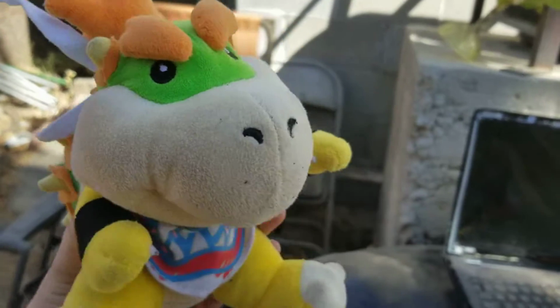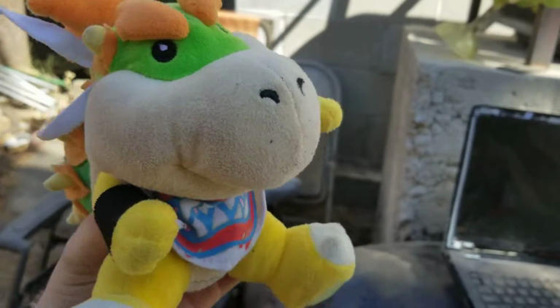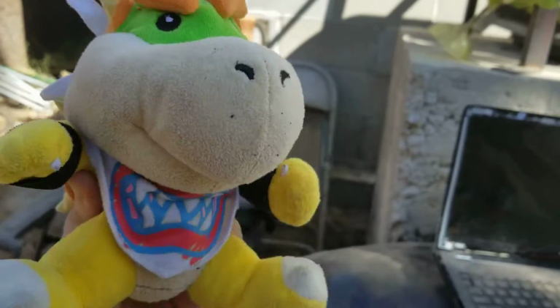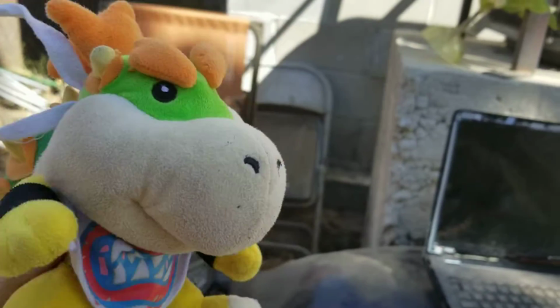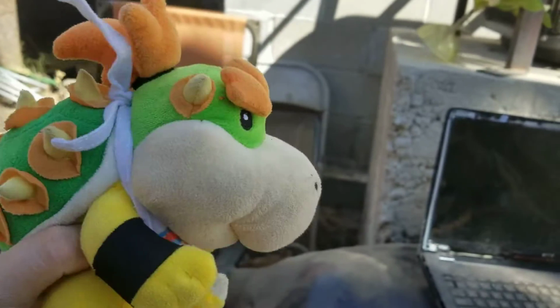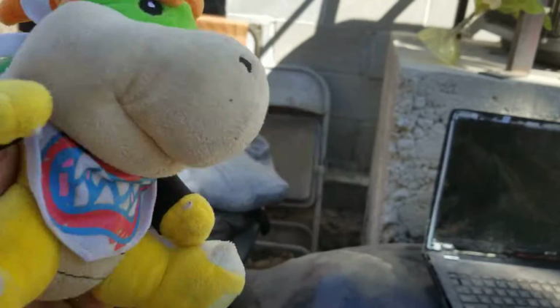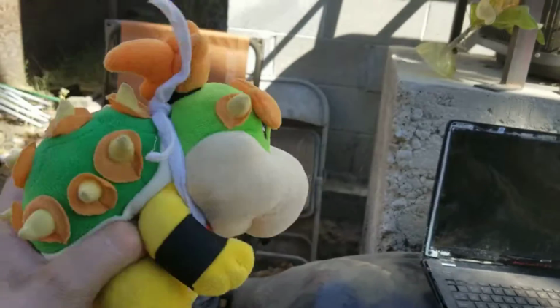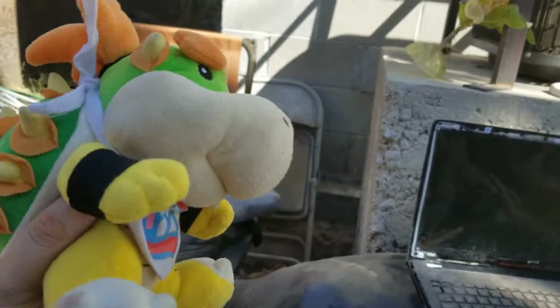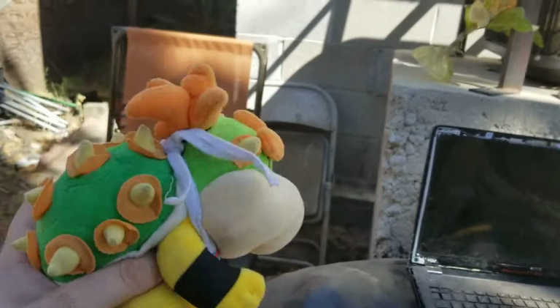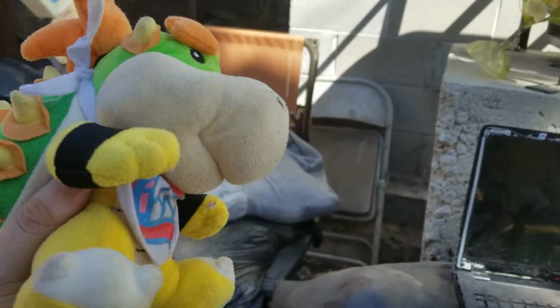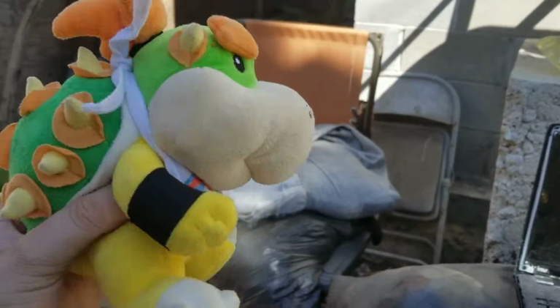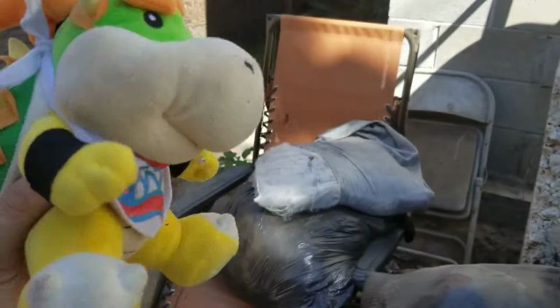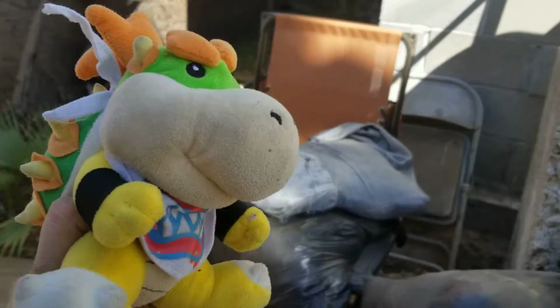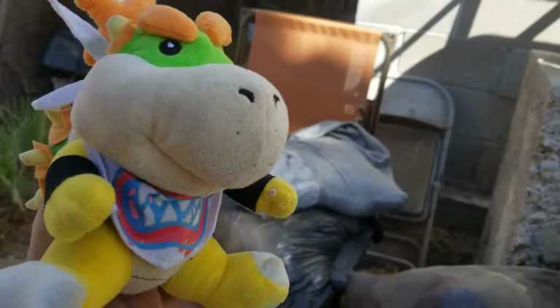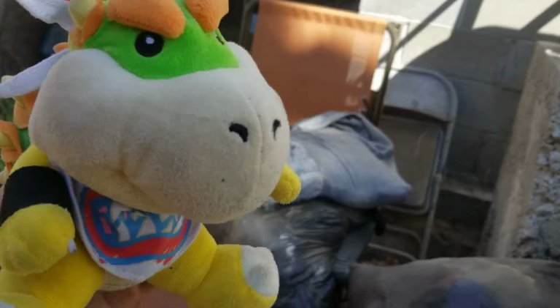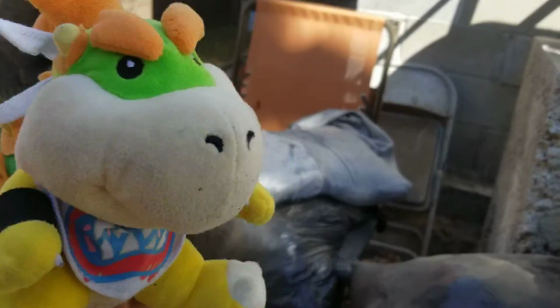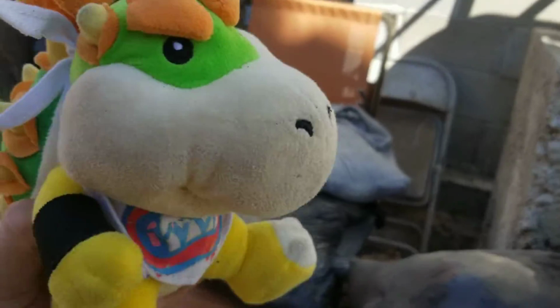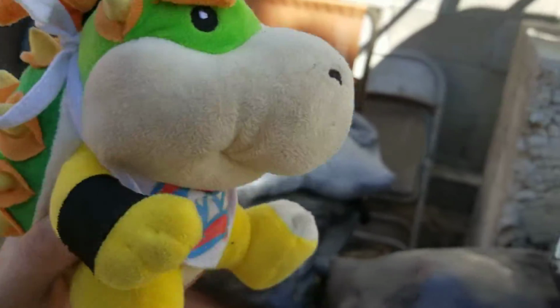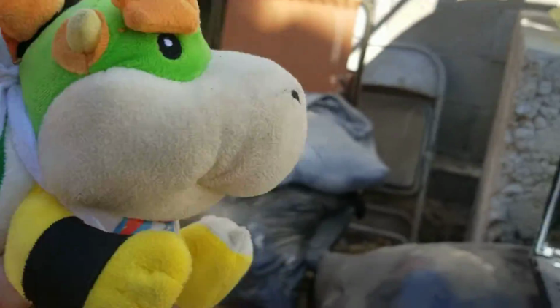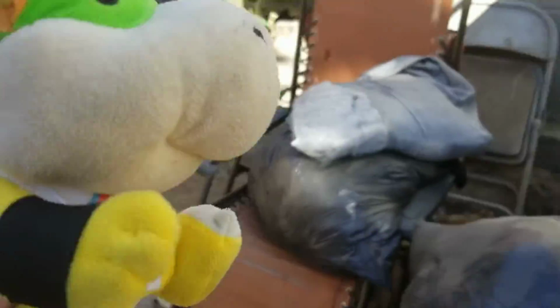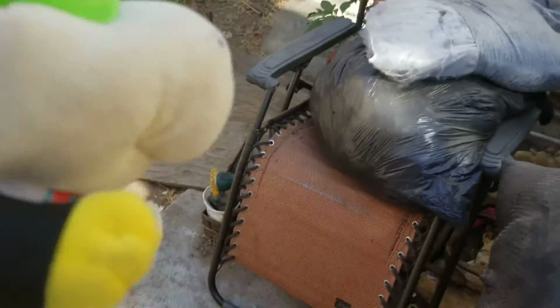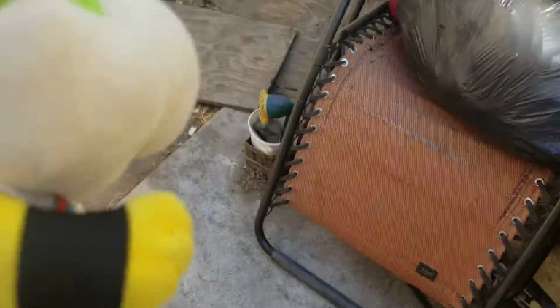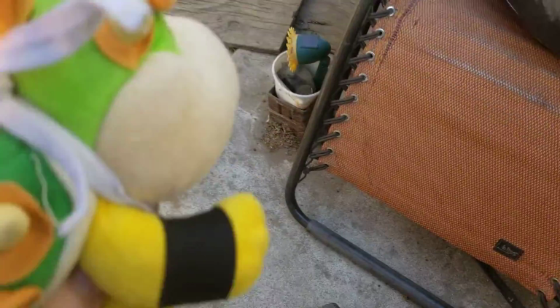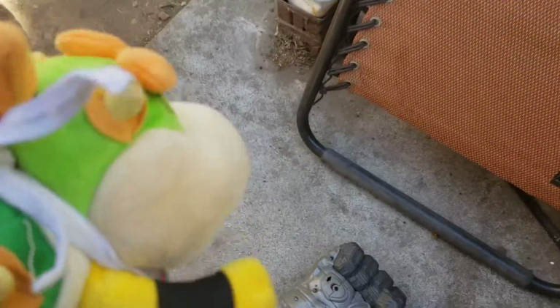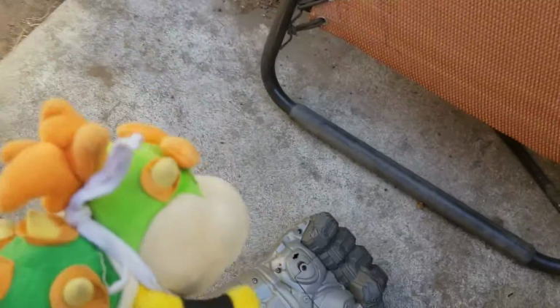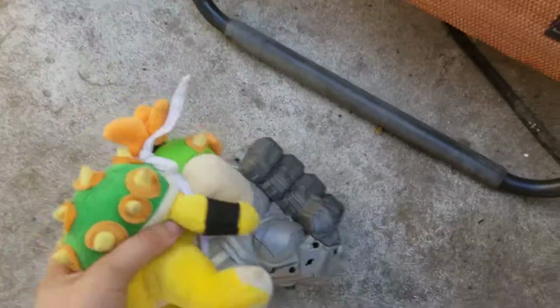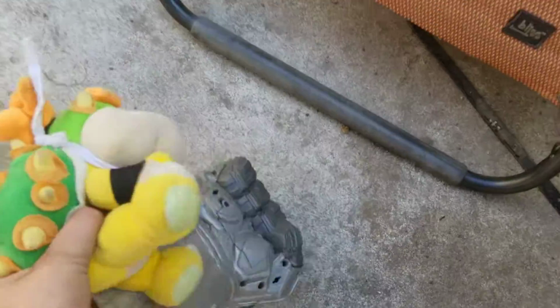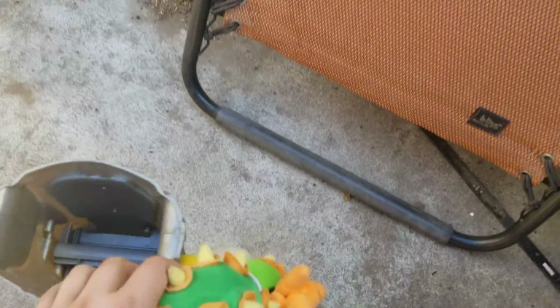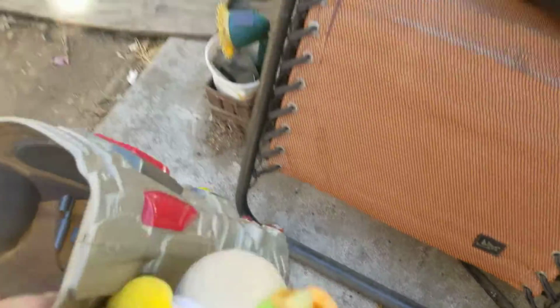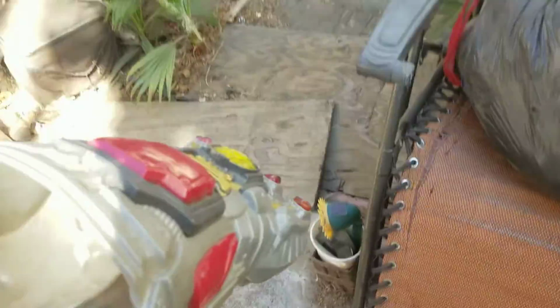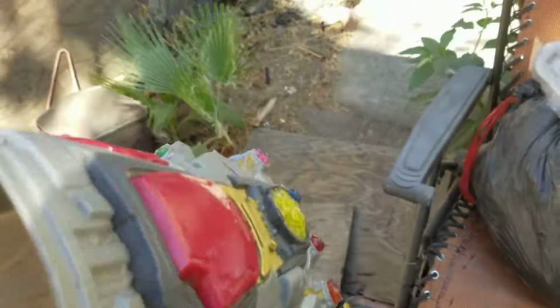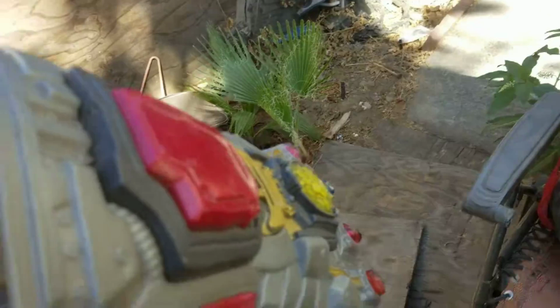Hey guys! Welcome back to Junior Review Channel. So today we're going to review this awesome toy we have. It's pretty epic.